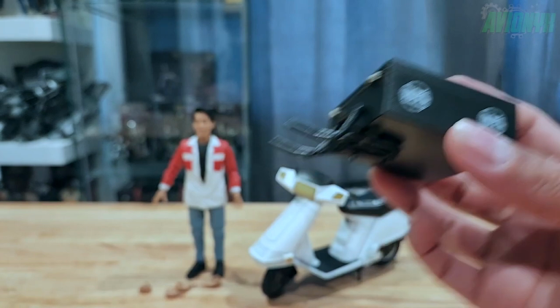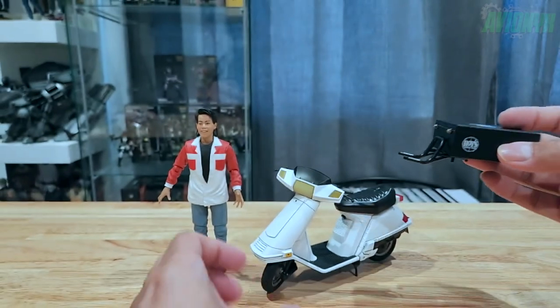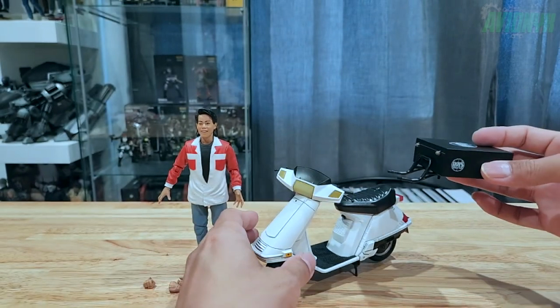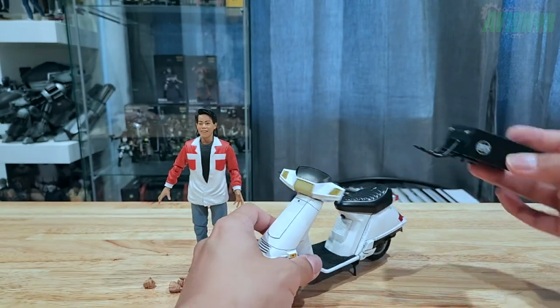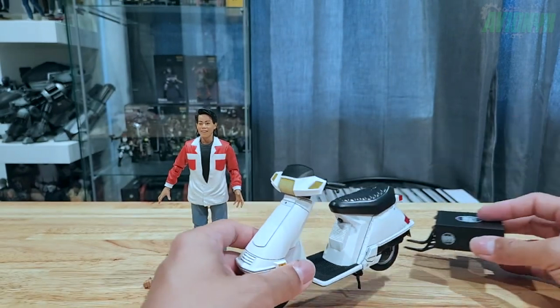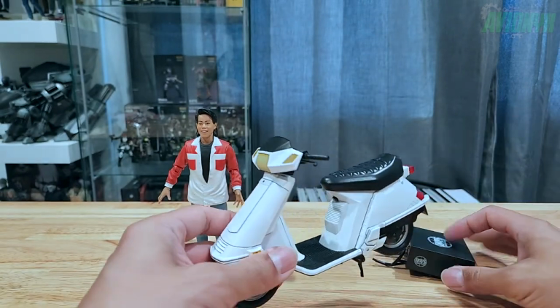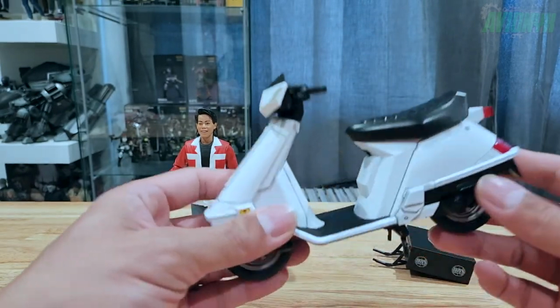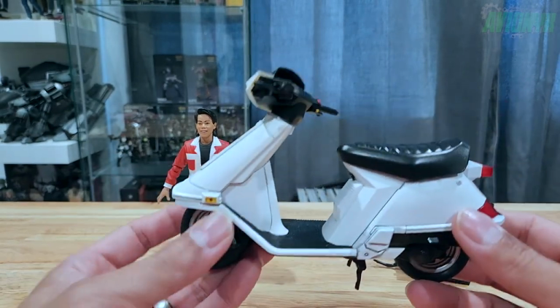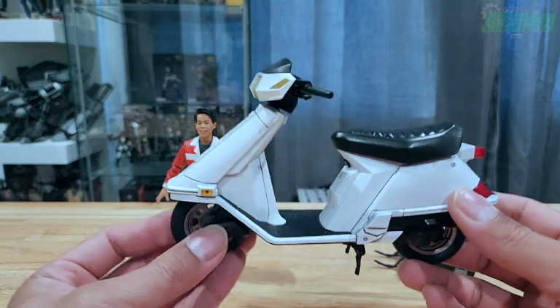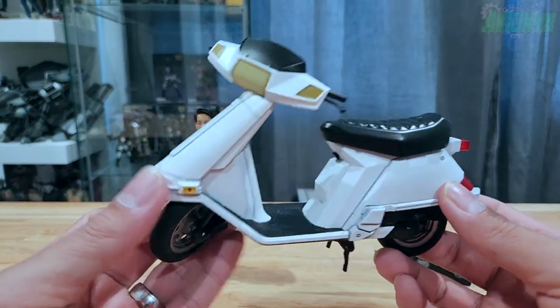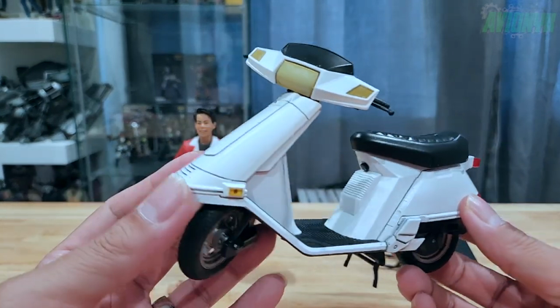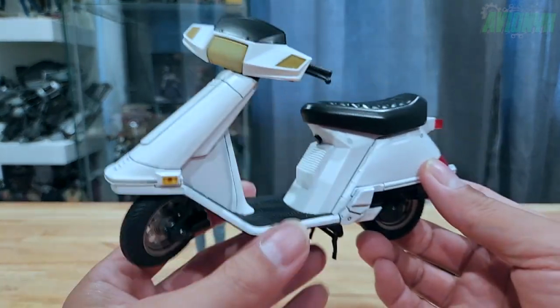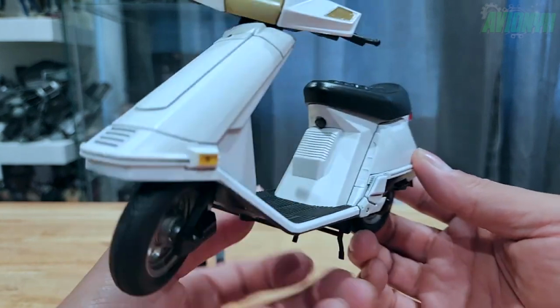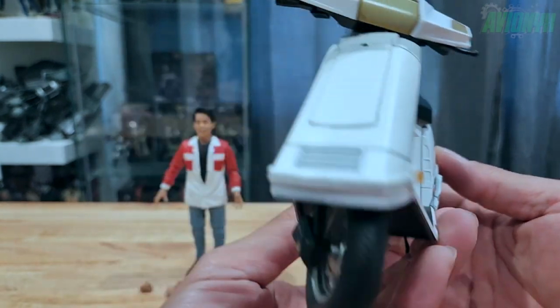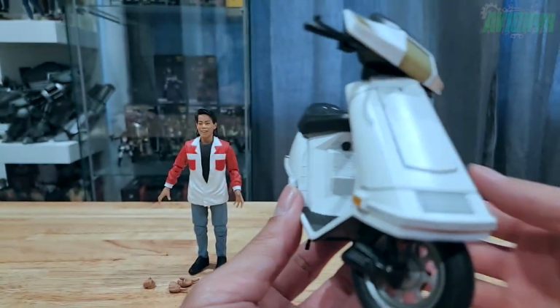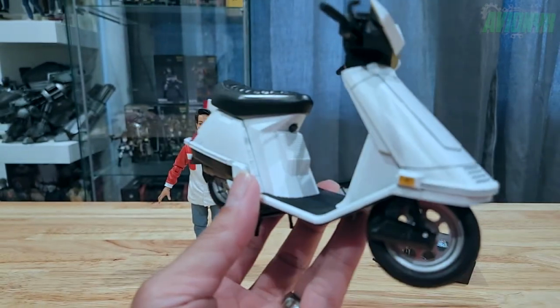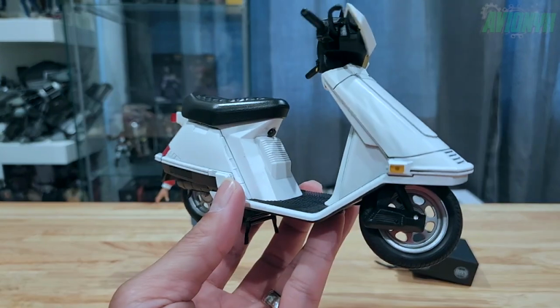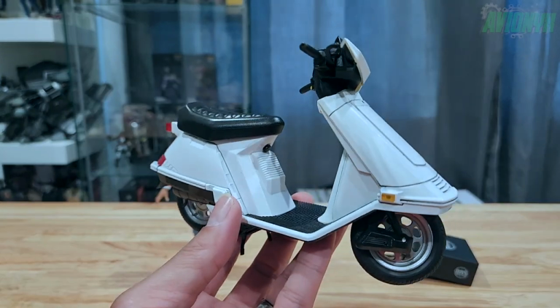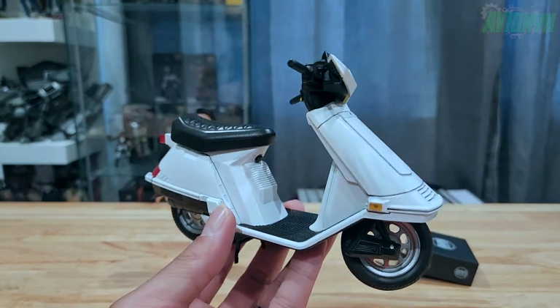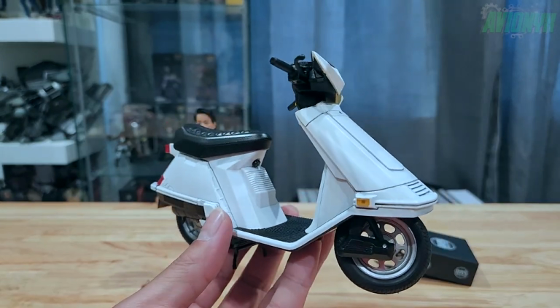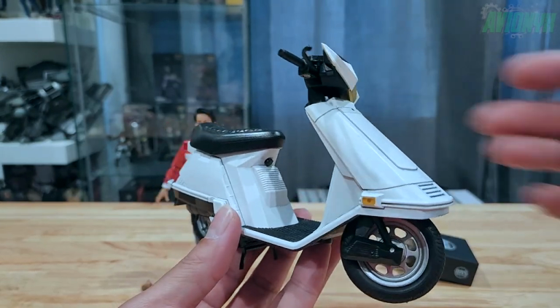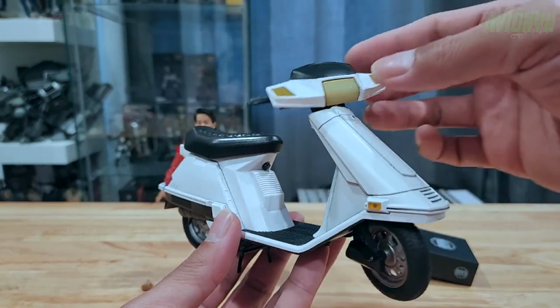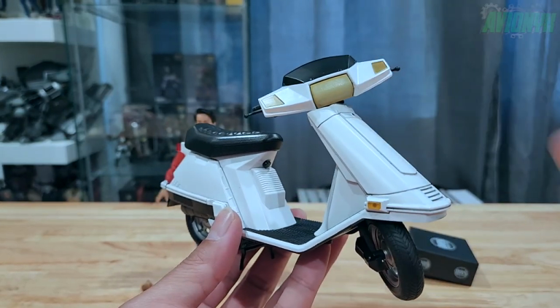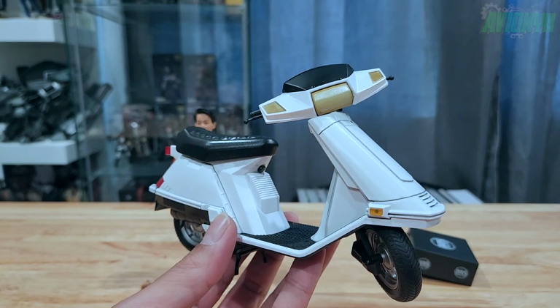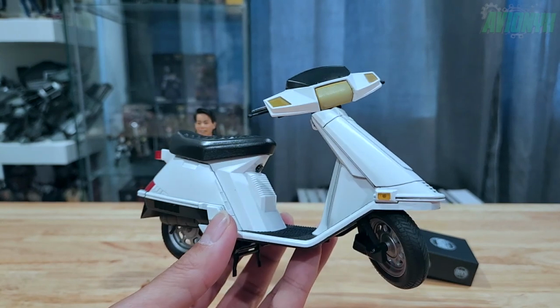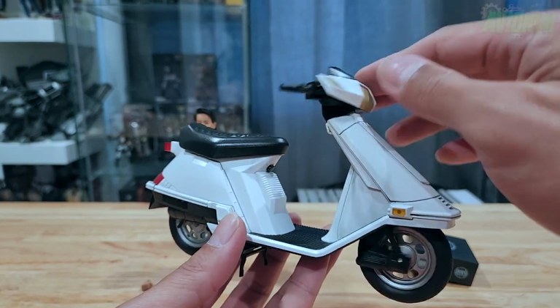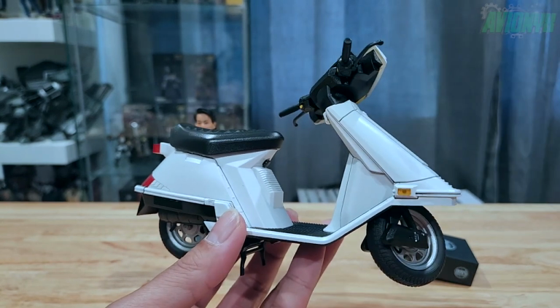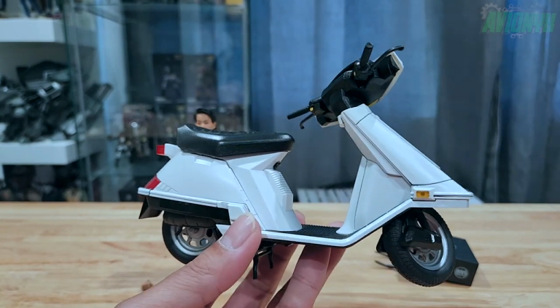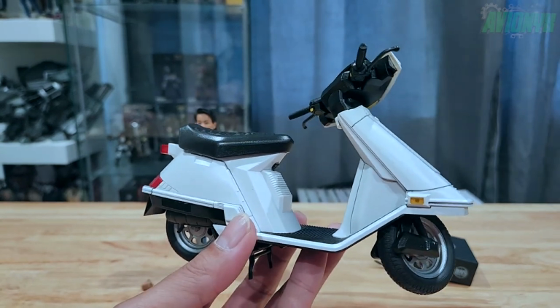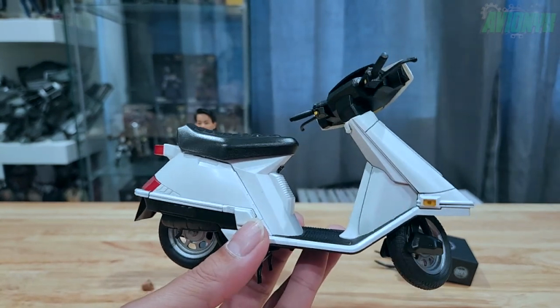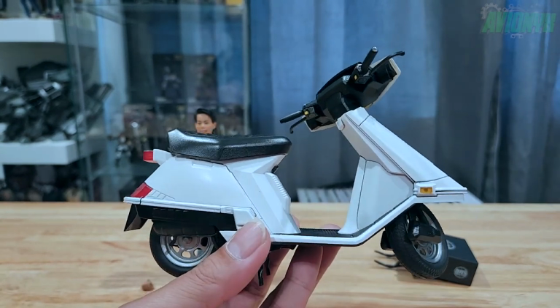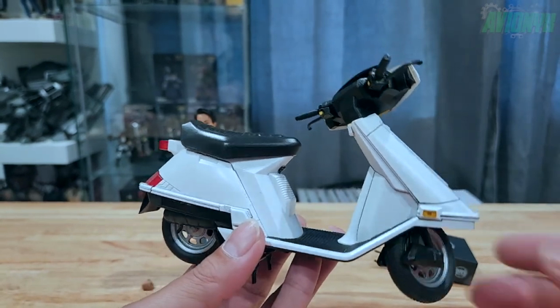Before we attach that to the scooter, let's take a look at this awesome retro vintage scooter that Keno rides in the movie, delivering pizza at the very beginning when they go to that shopping mall area.